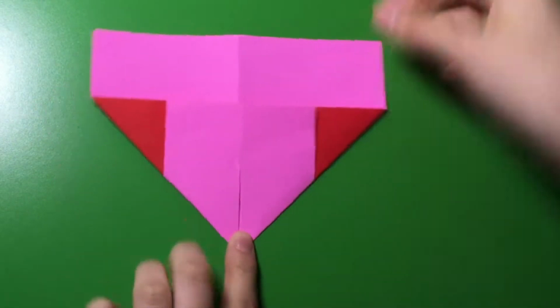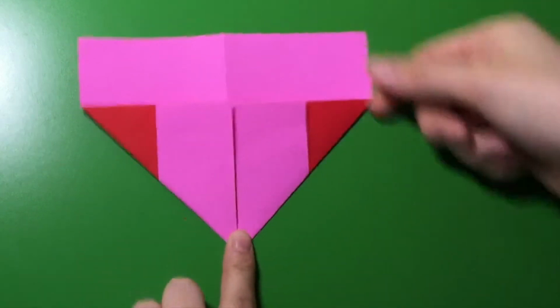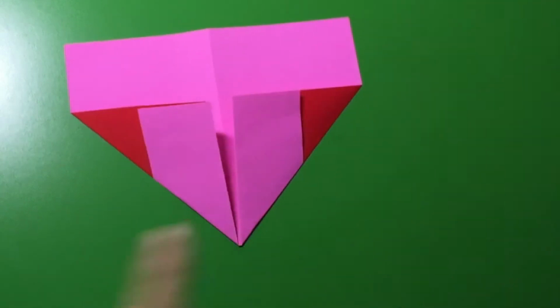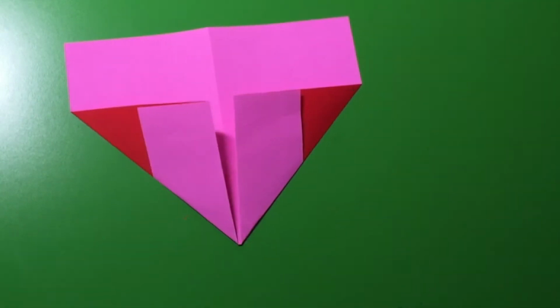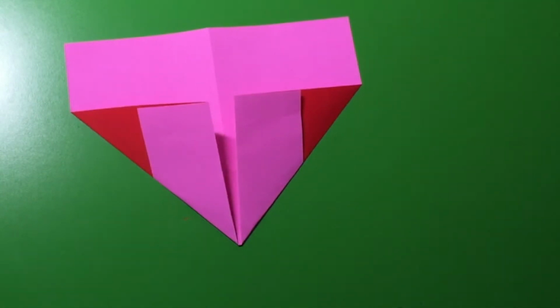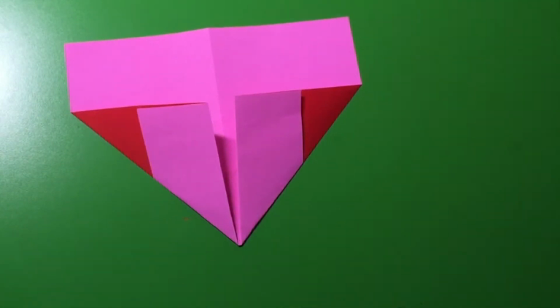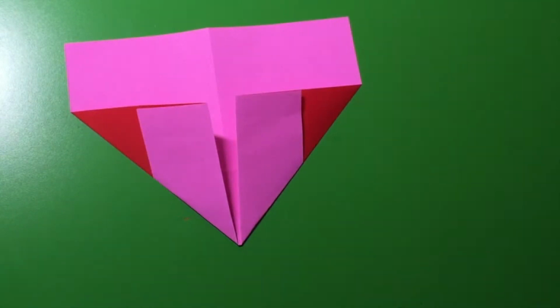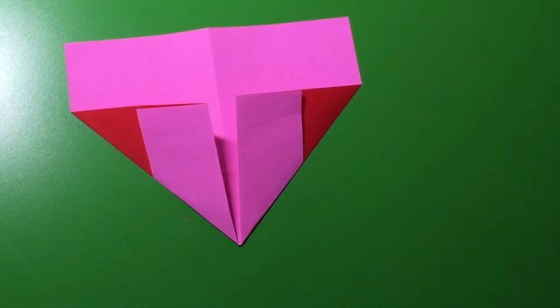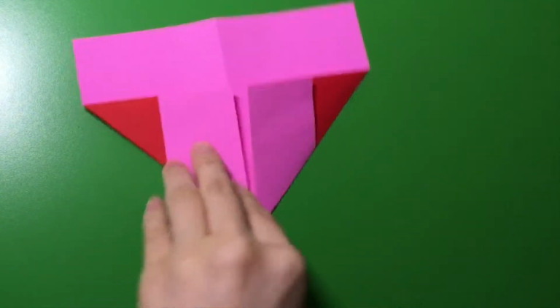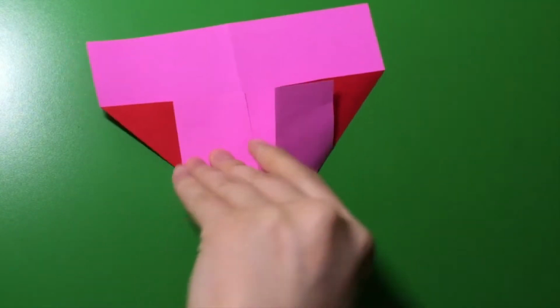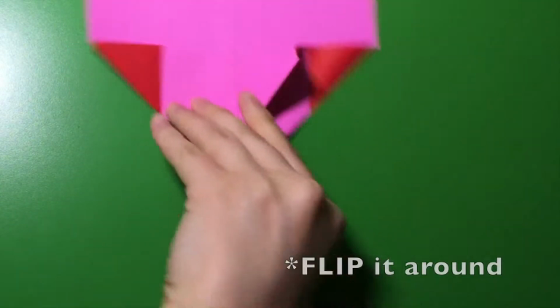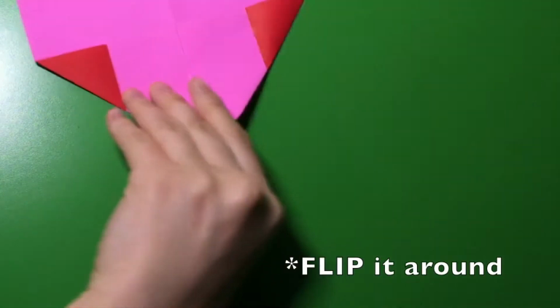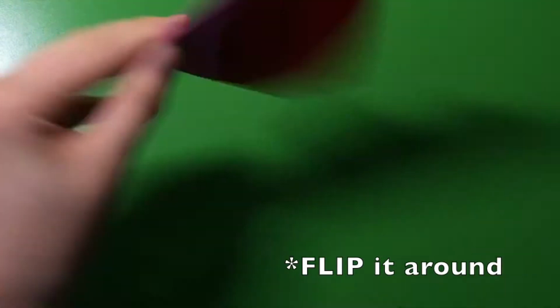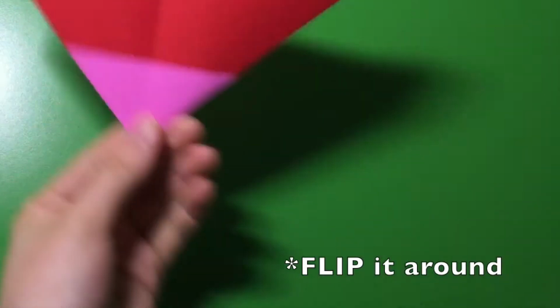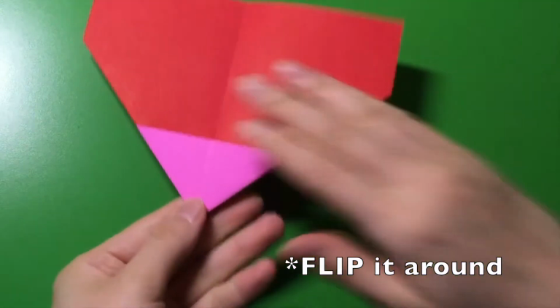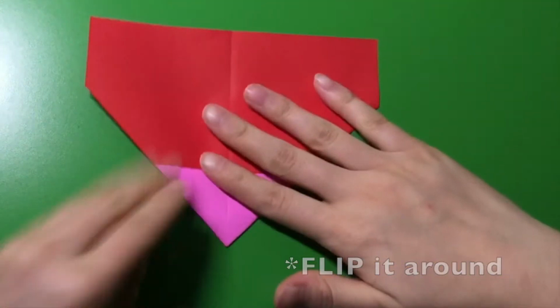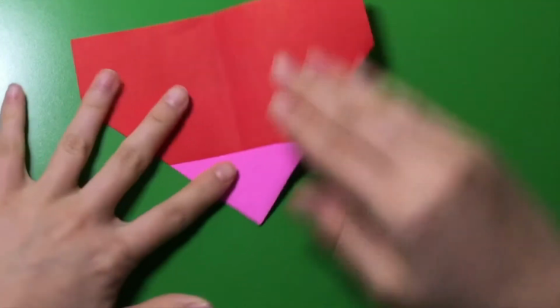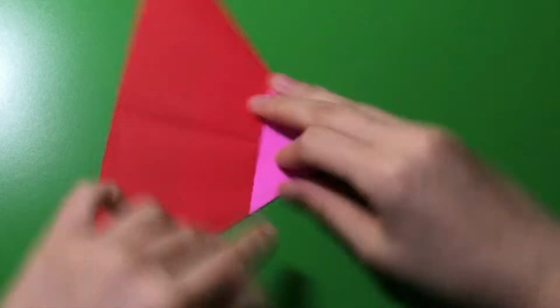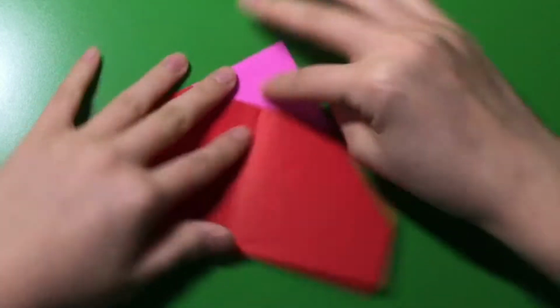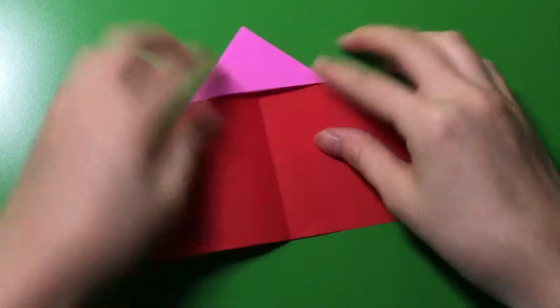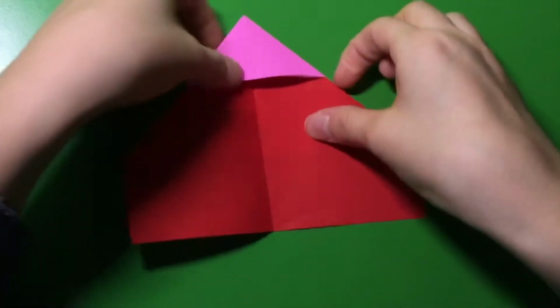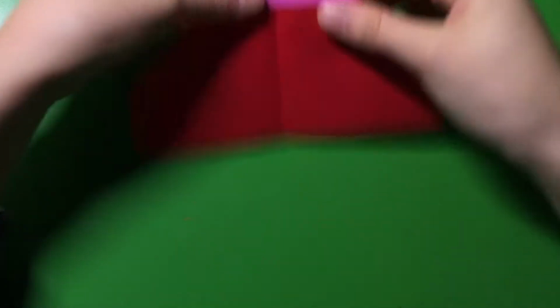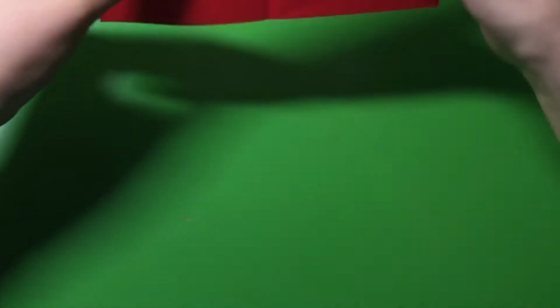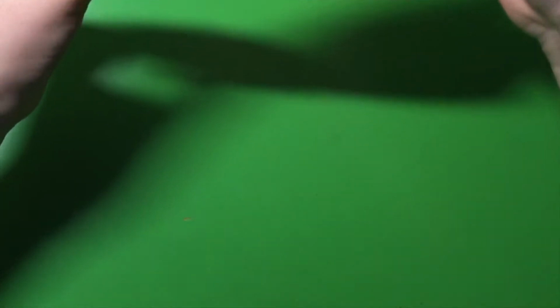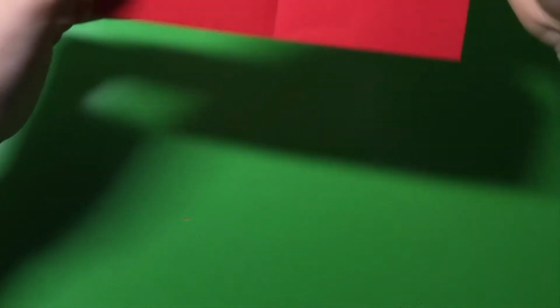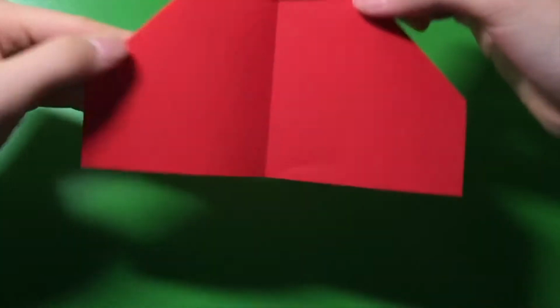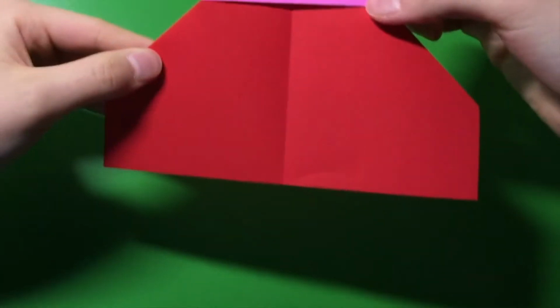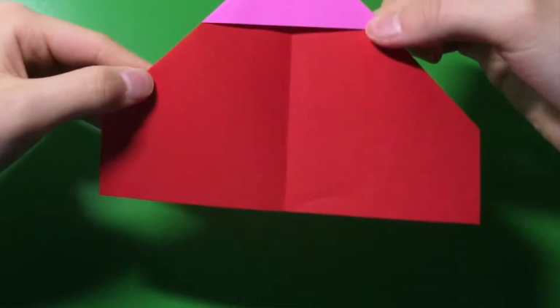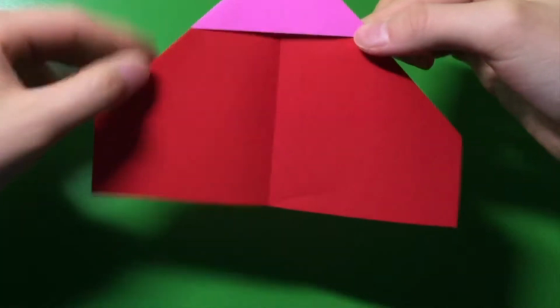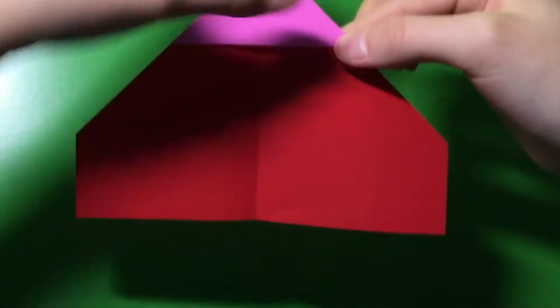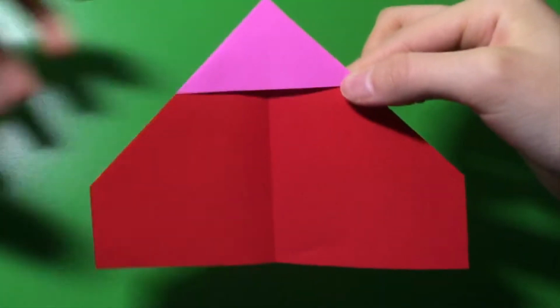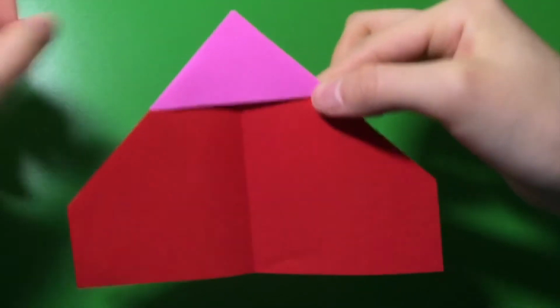There you go. Now, from here, you're going to turn it around. So you get this kind of like pencil shape — you see the pencil, like this, the lead.